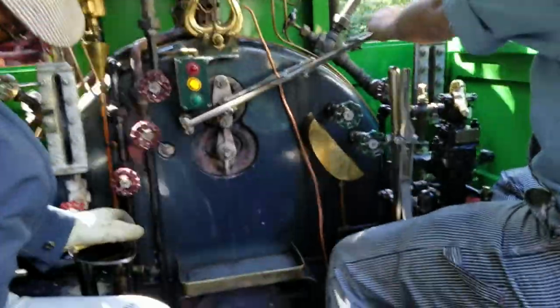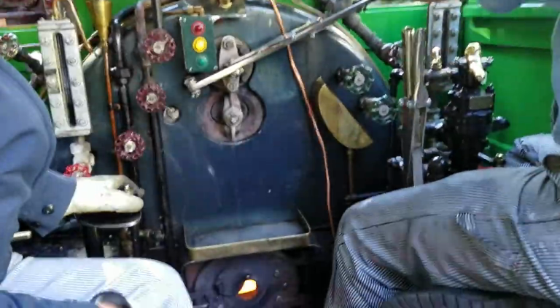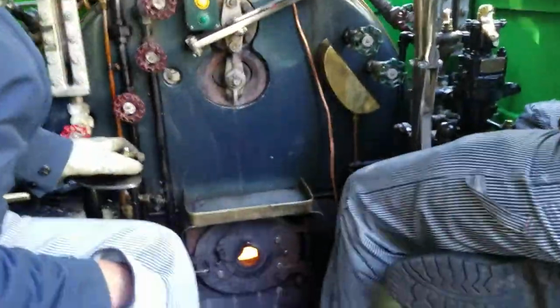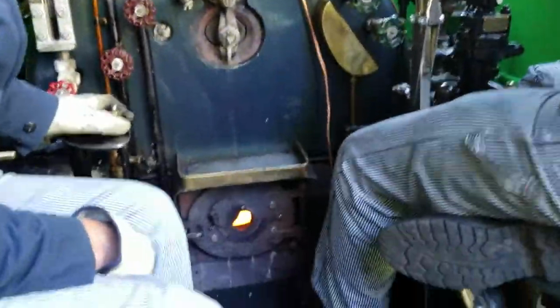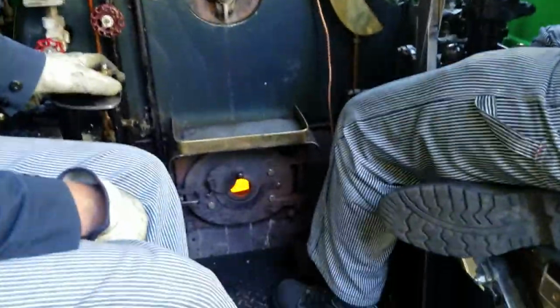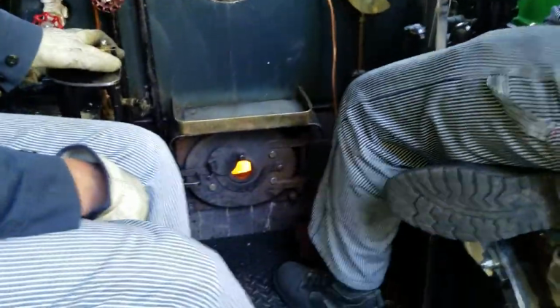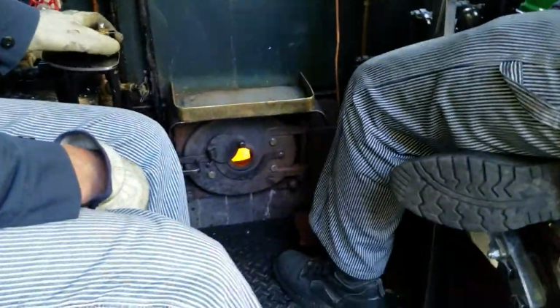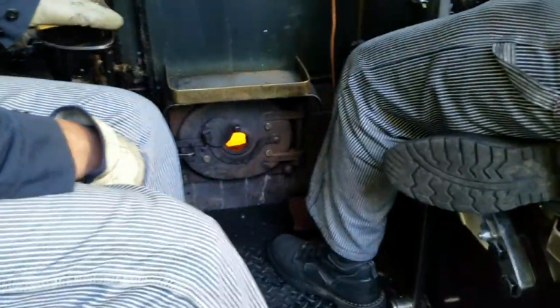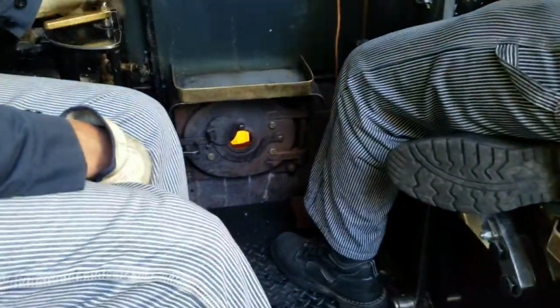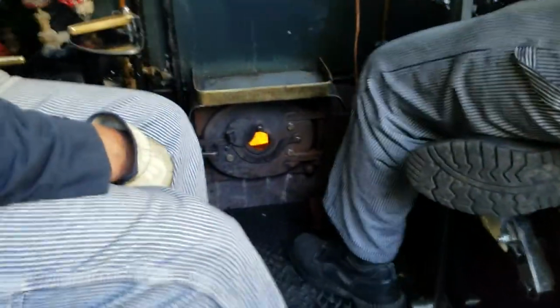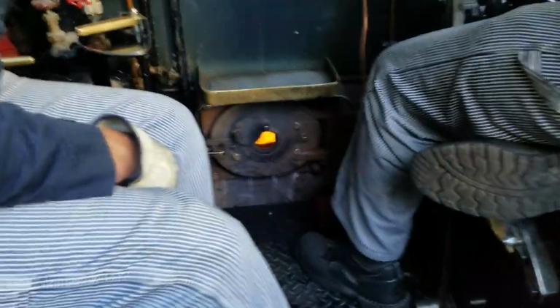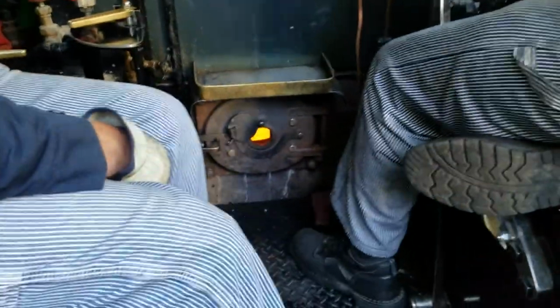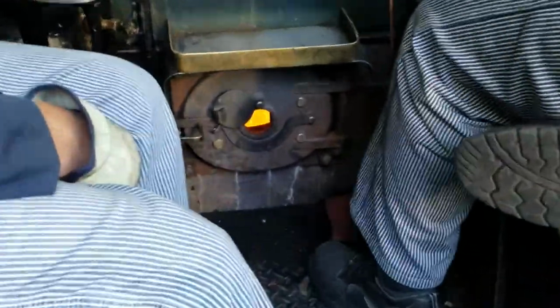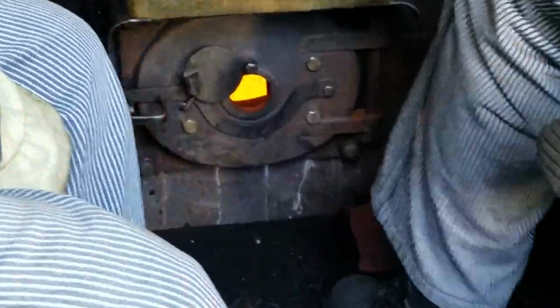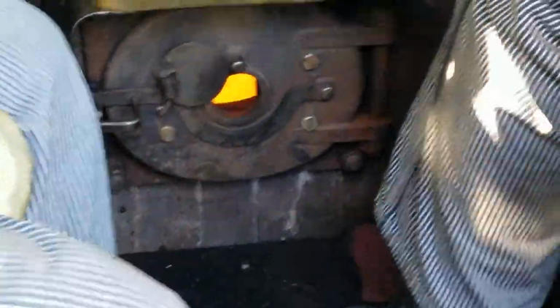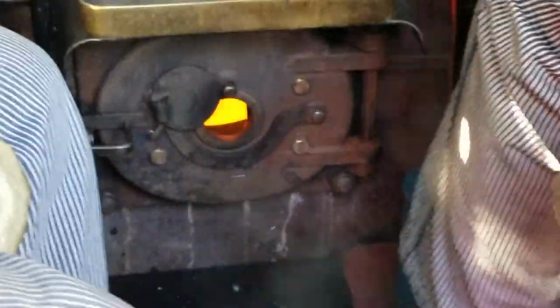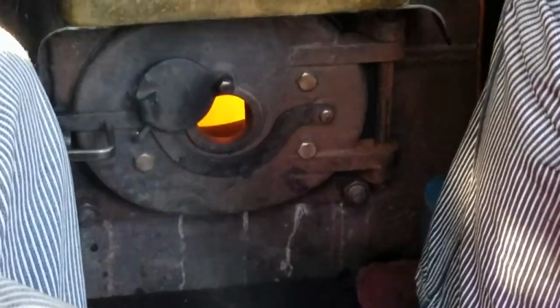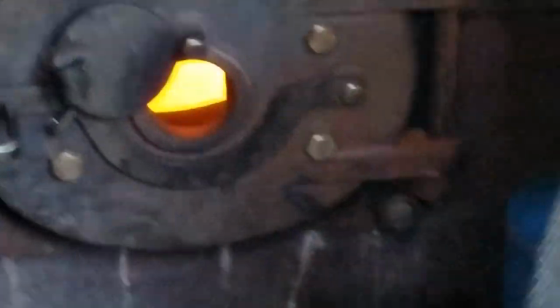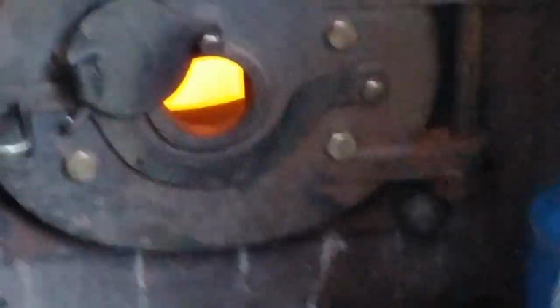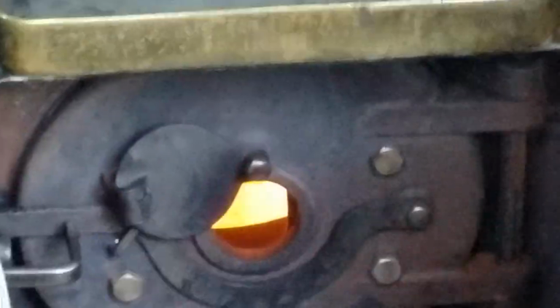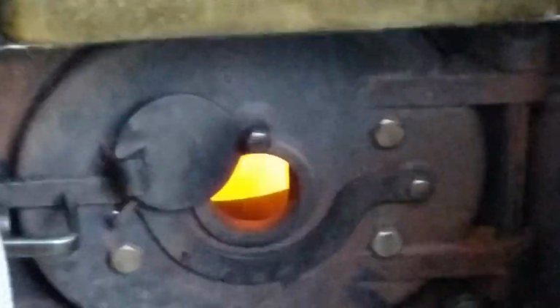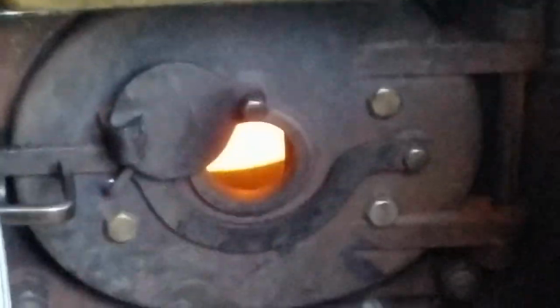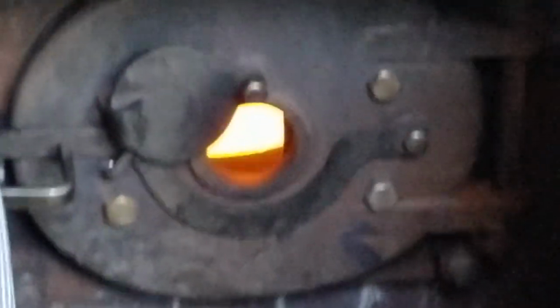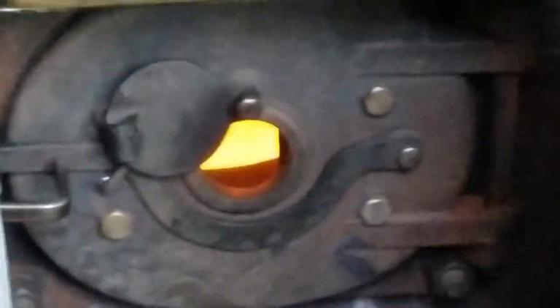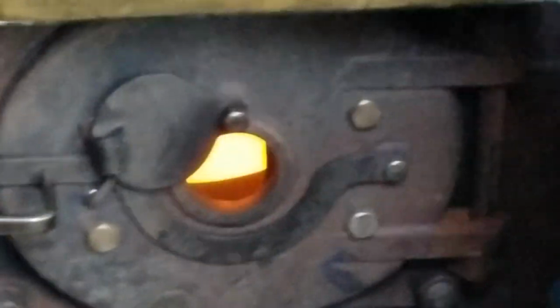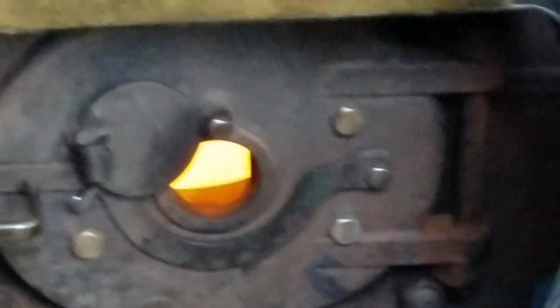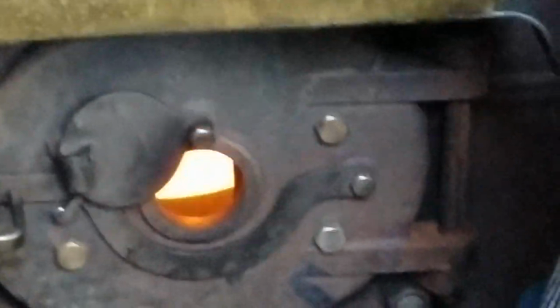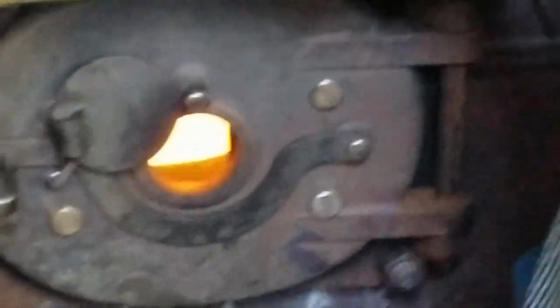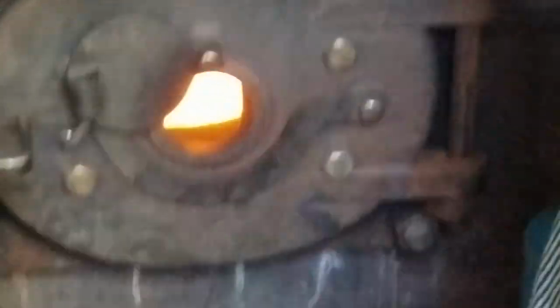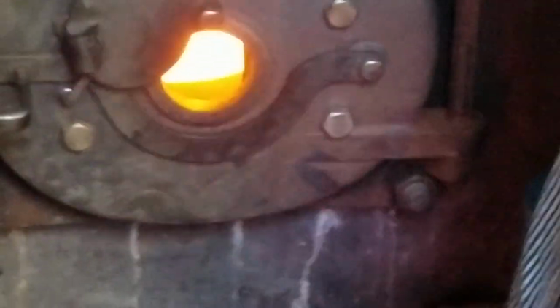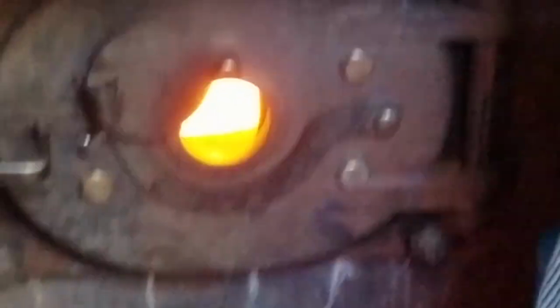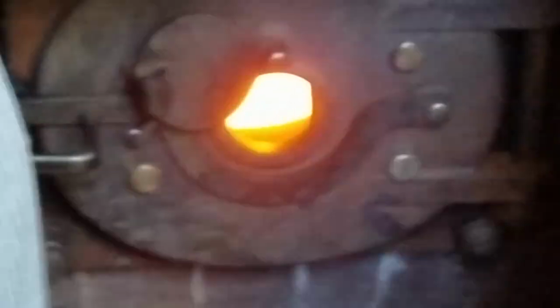Look at that fire burning down there — Norm's taking care of it, making sure we have the power we need.